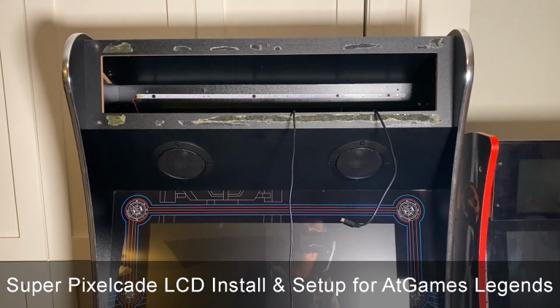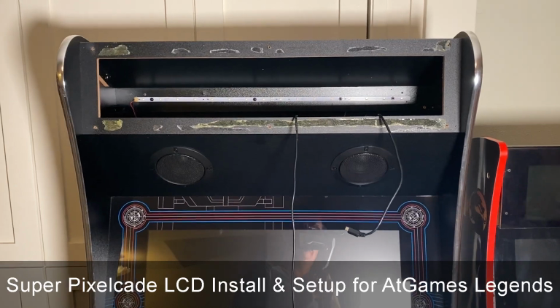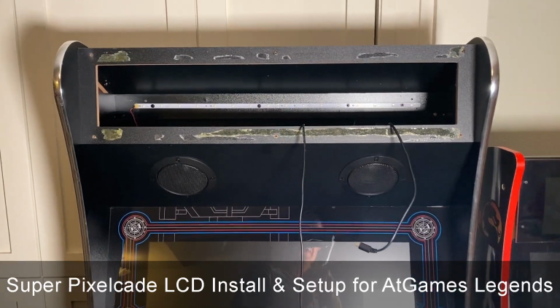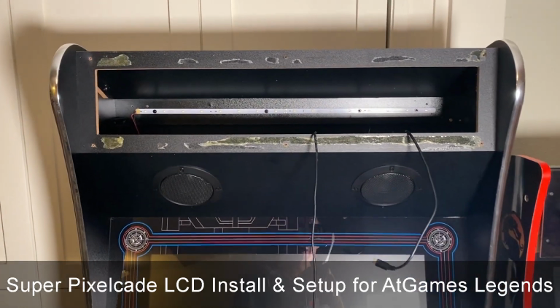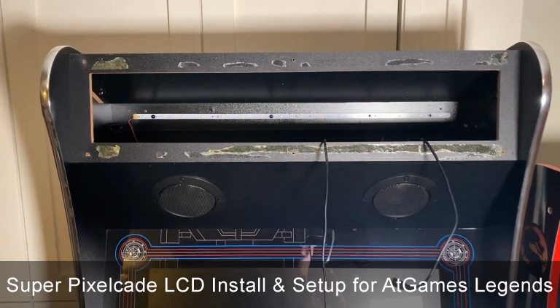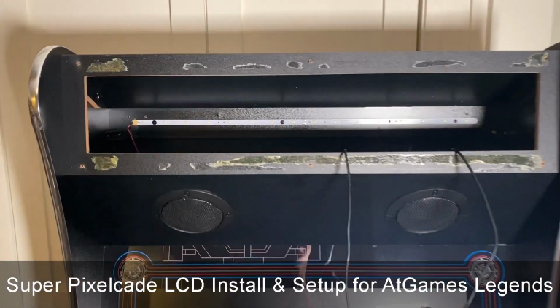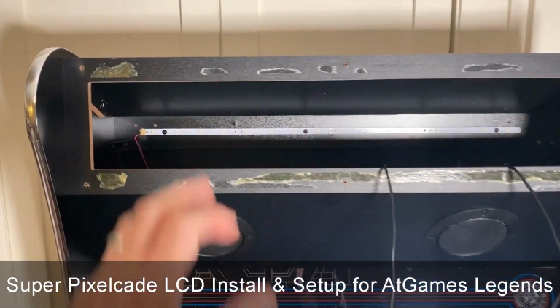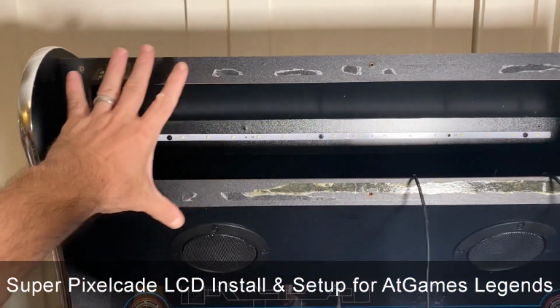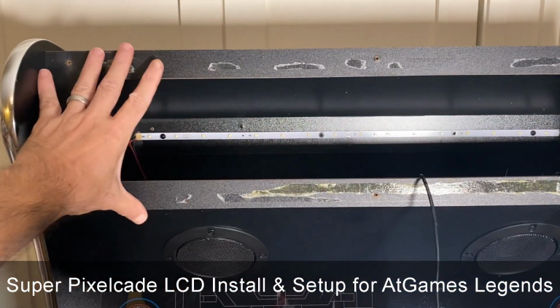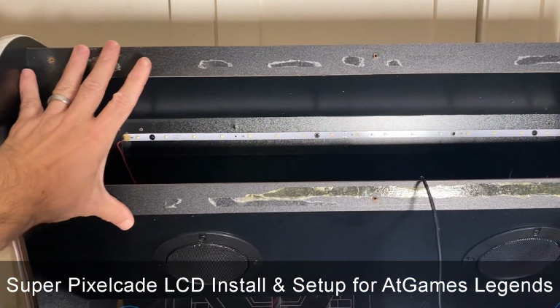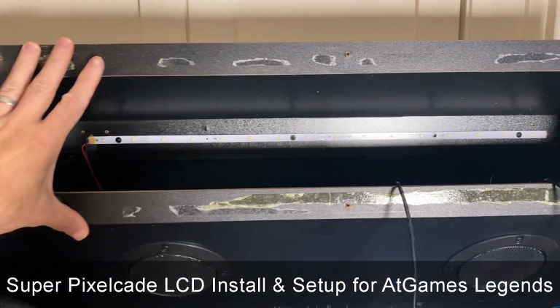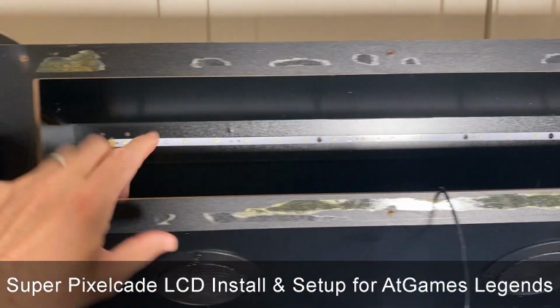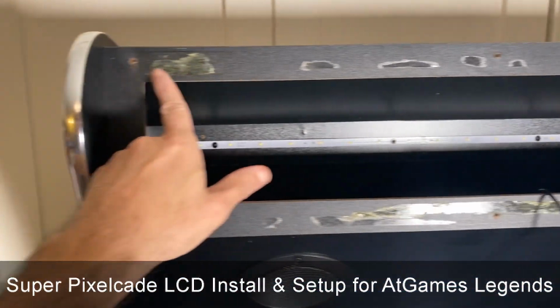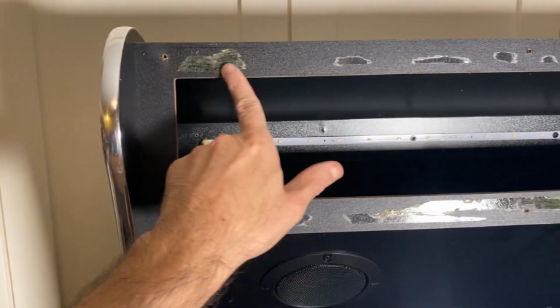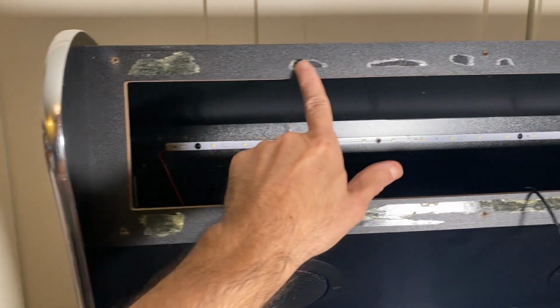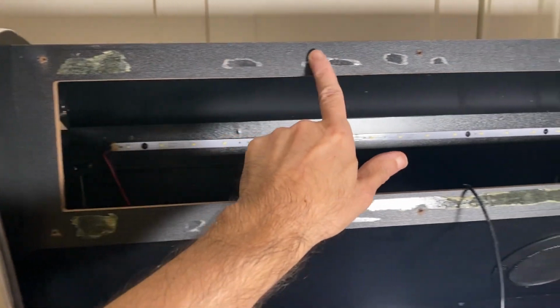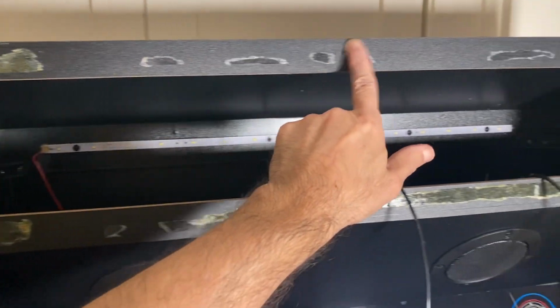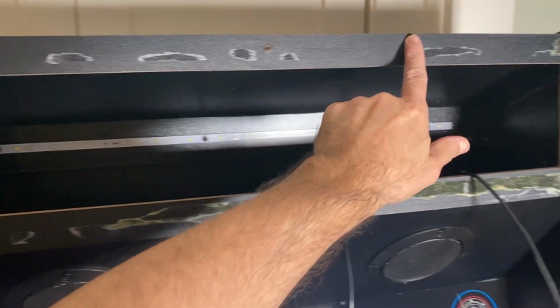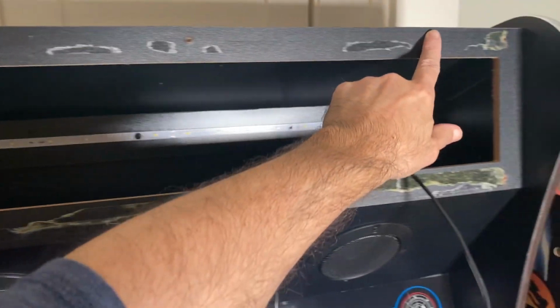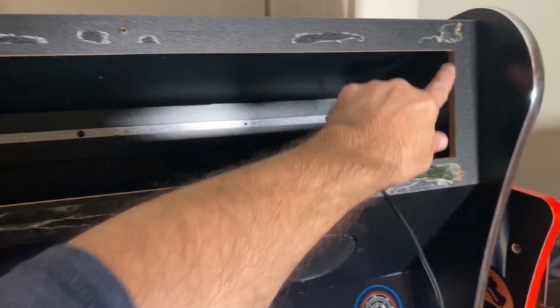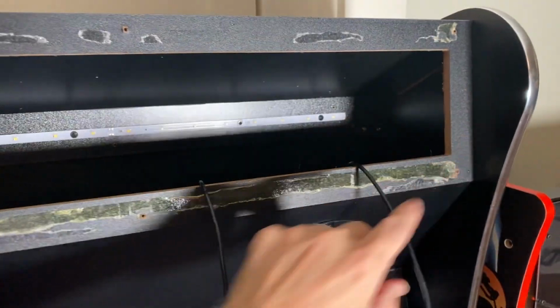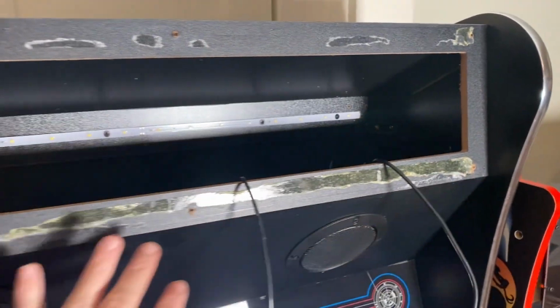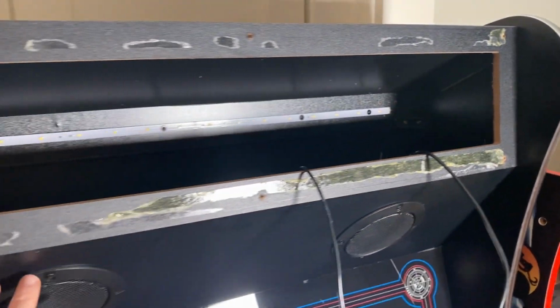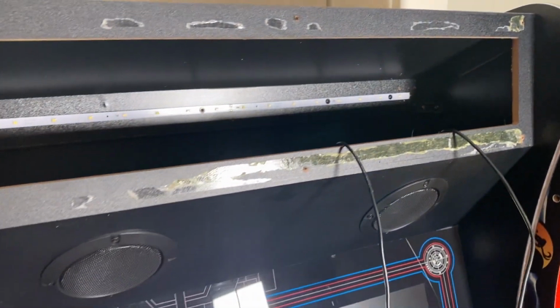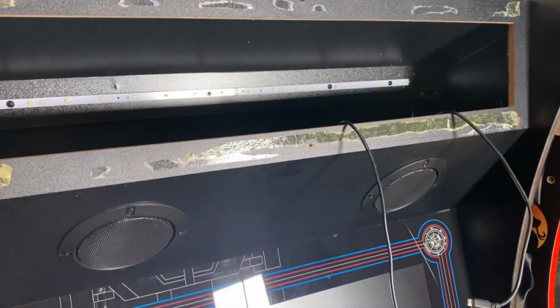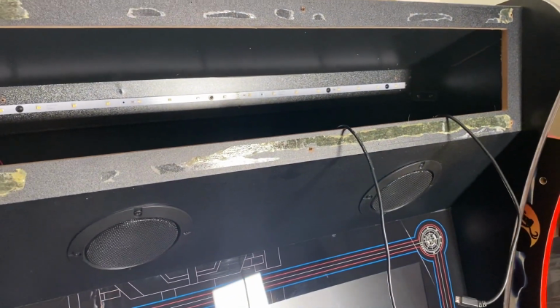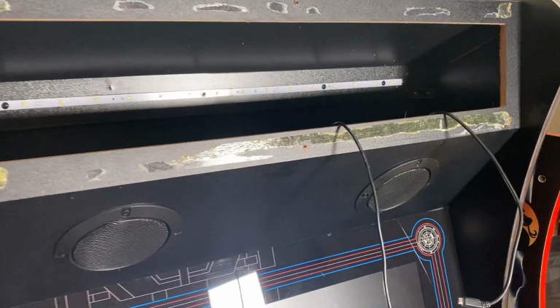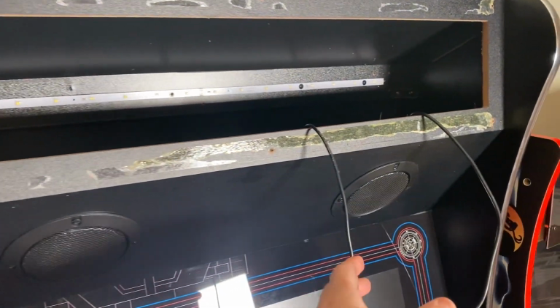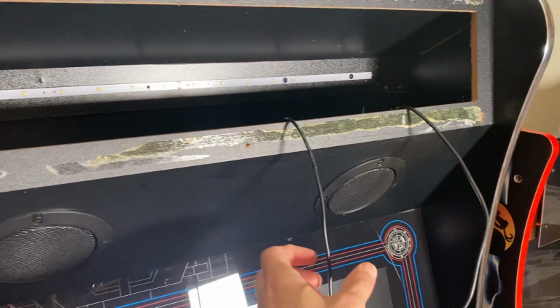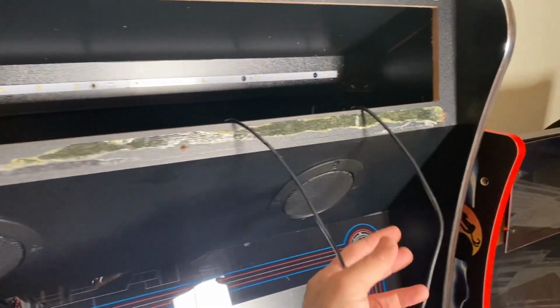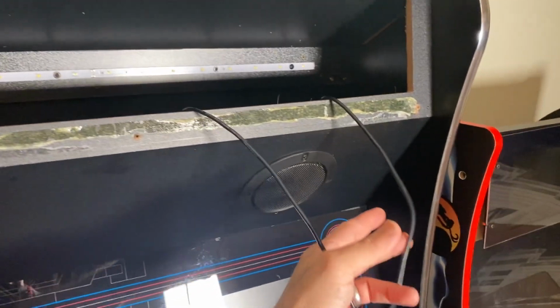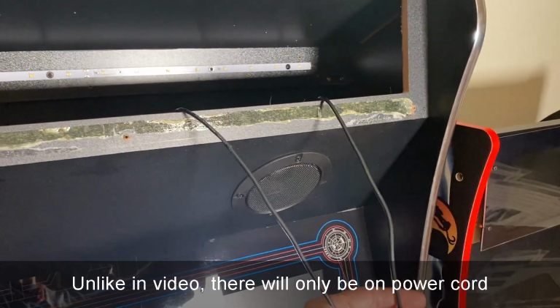Here we are with our ALU with the stock marquee off. You can see a little glue here — that's just from the stock marquee, so don't worry about that. We've got basically two power cords coming out.